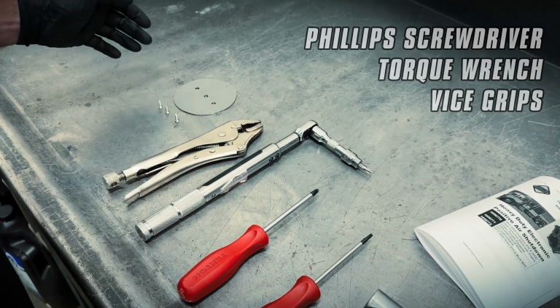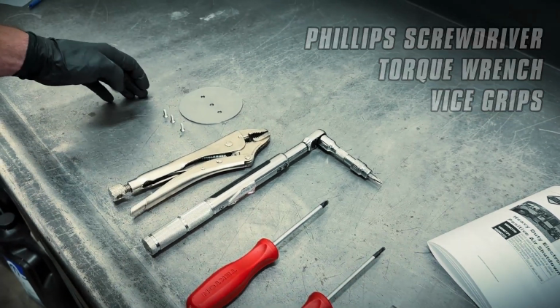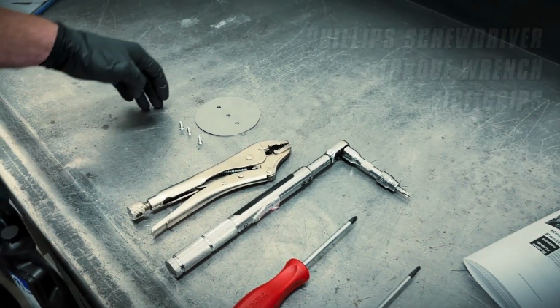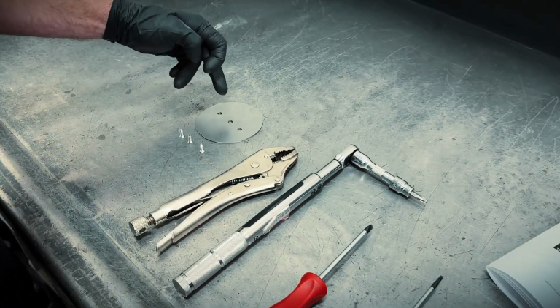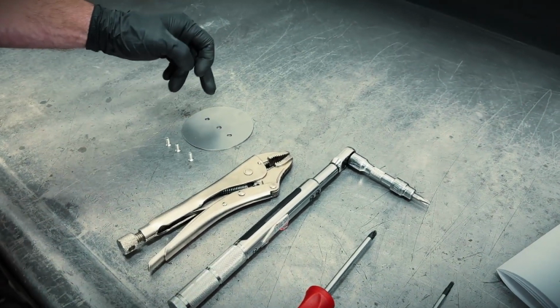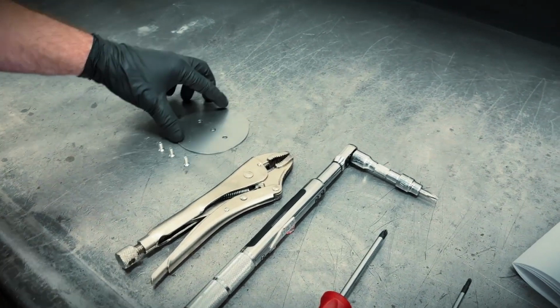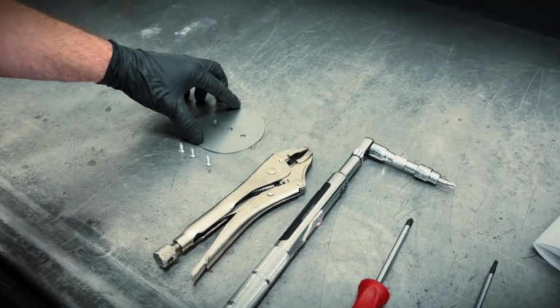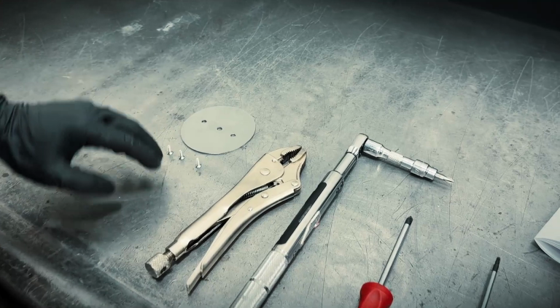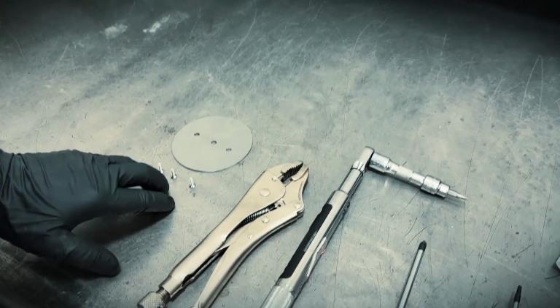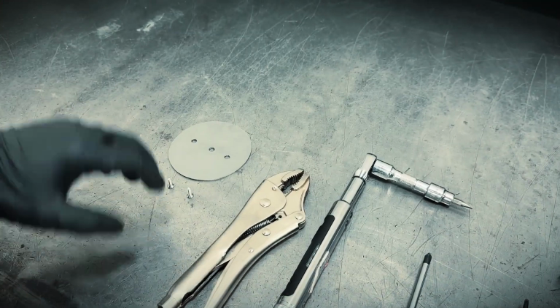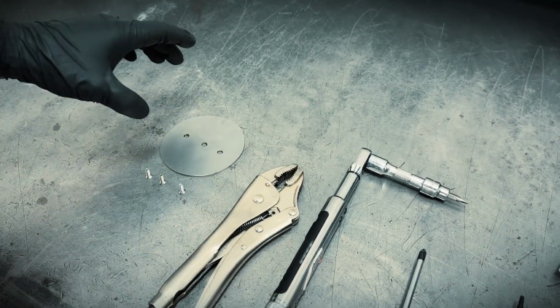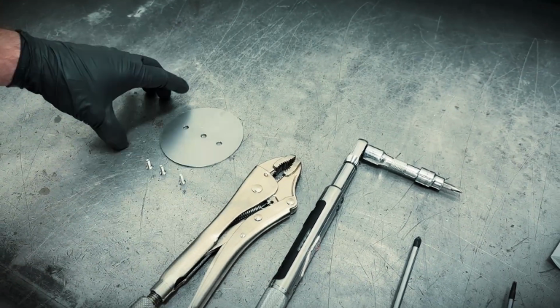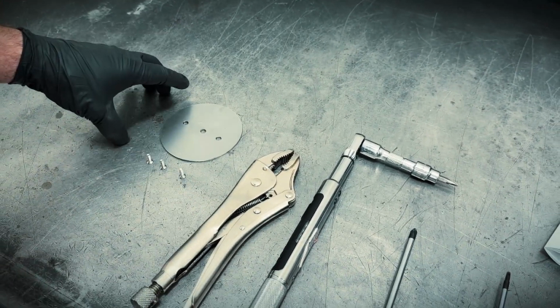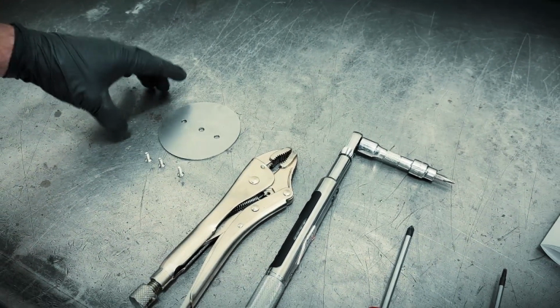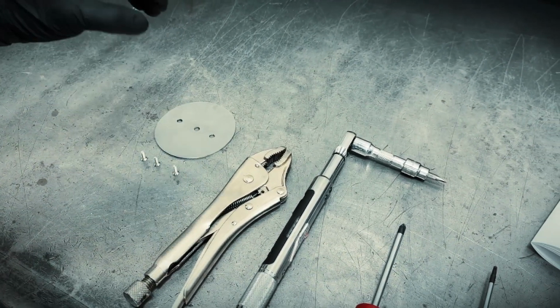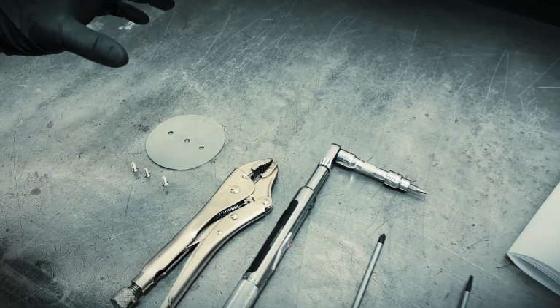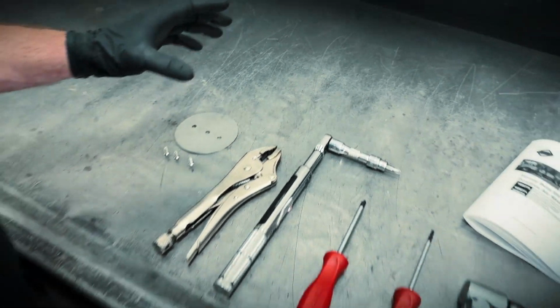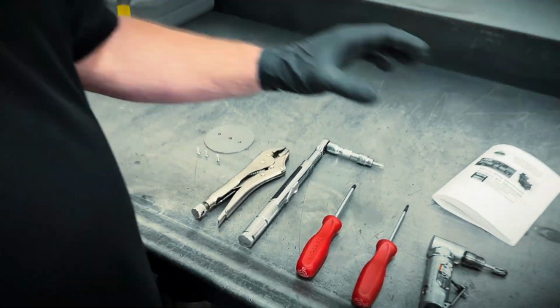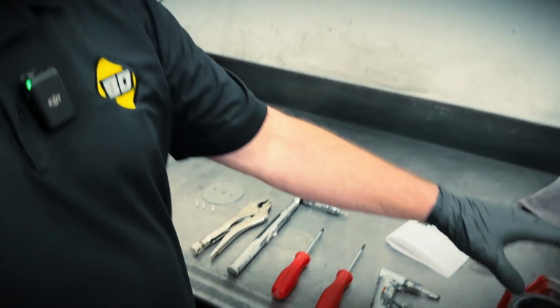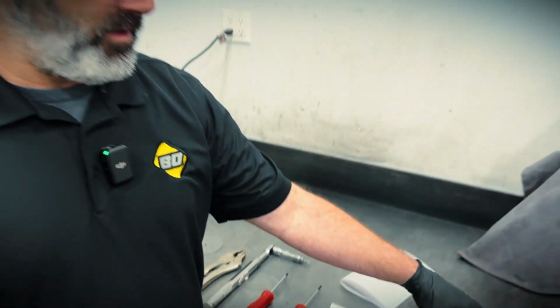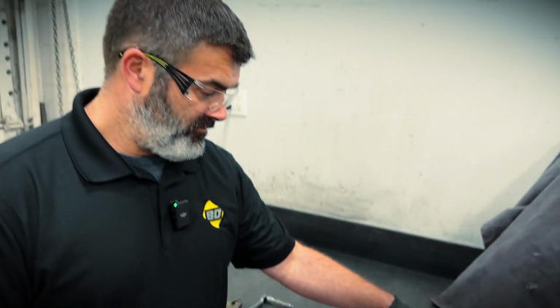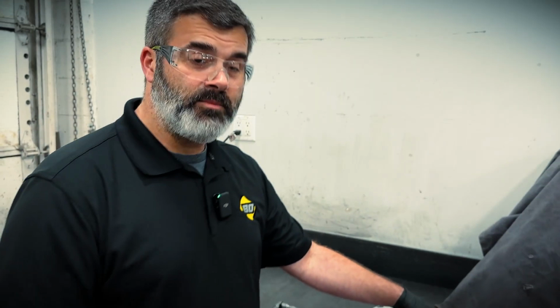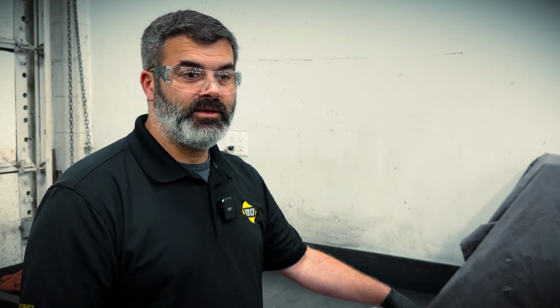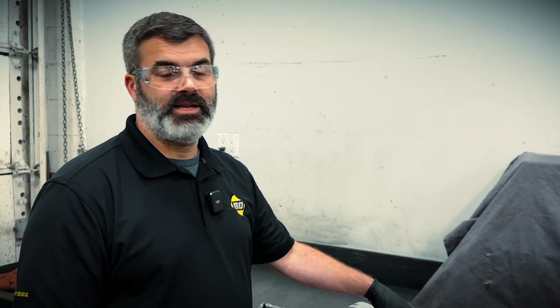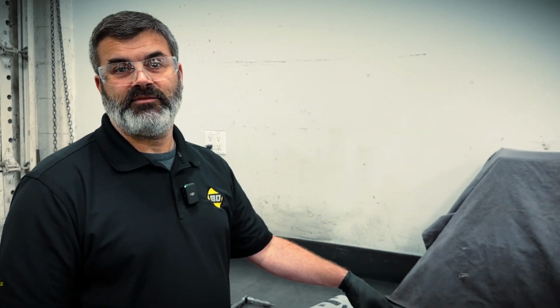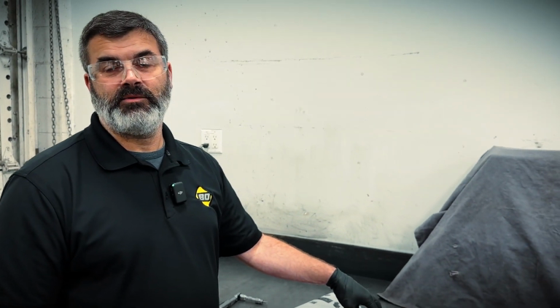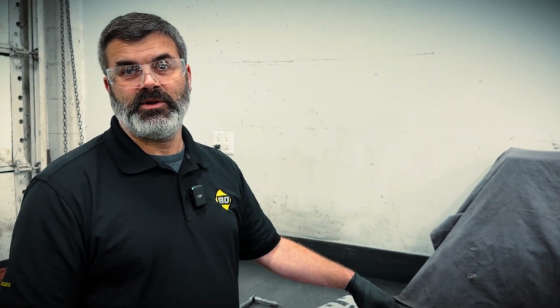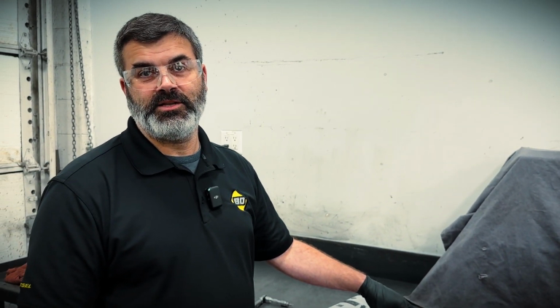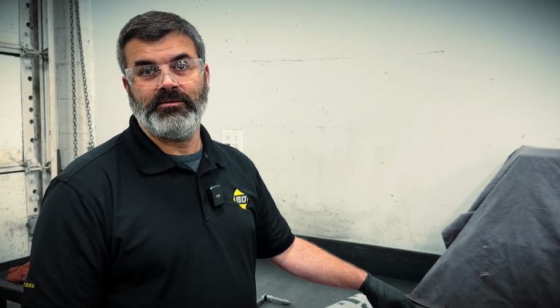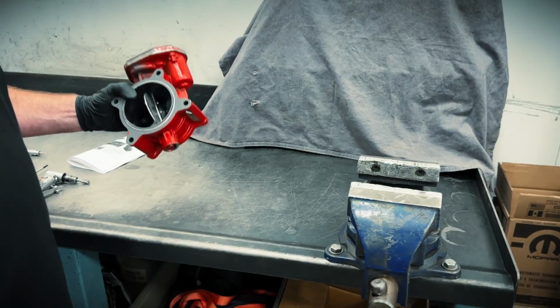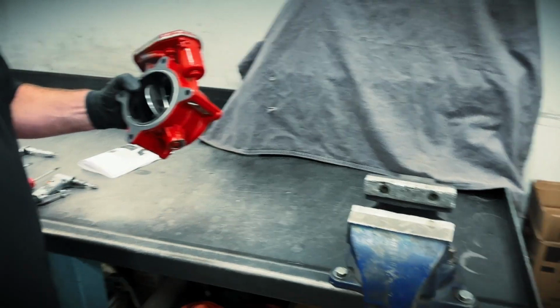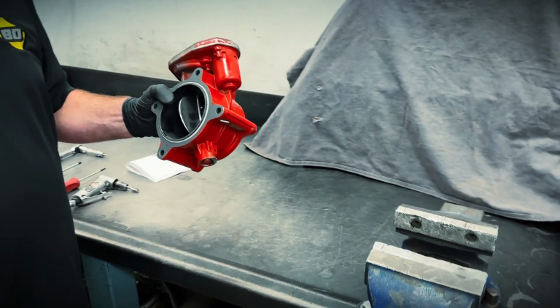And lastly, we have the new throttle plate and replacement screws. The purpose of this is to create a tighter tolerance within the throttle valve assembly so that it seals off nicely when we want to shut the engine down.